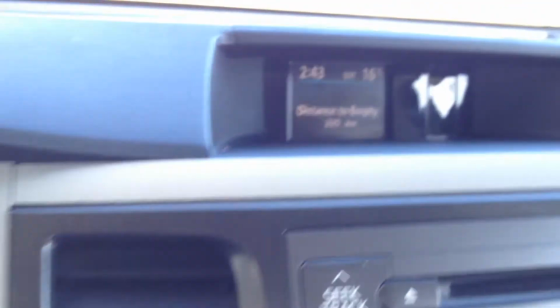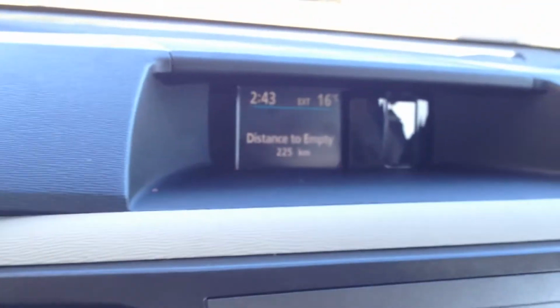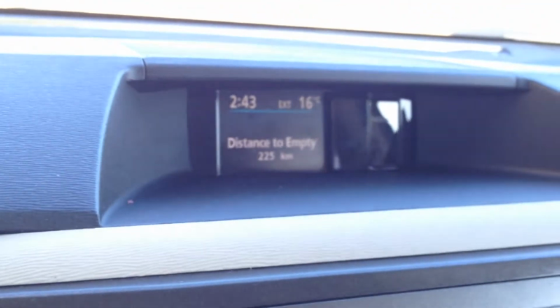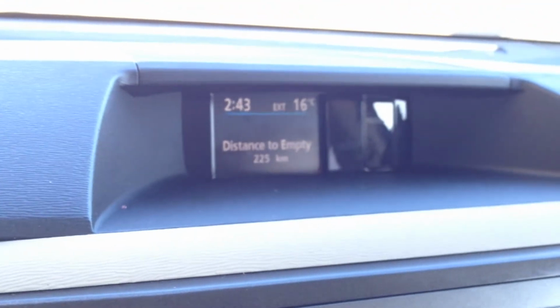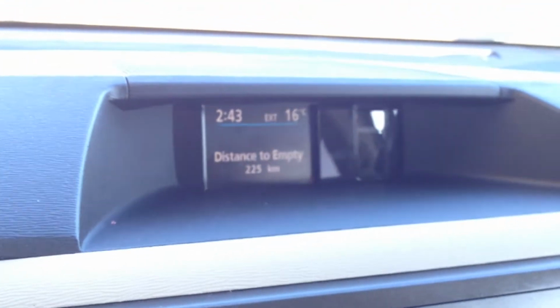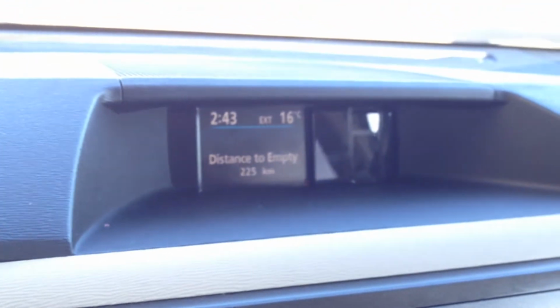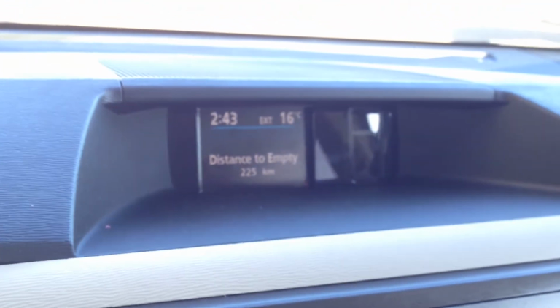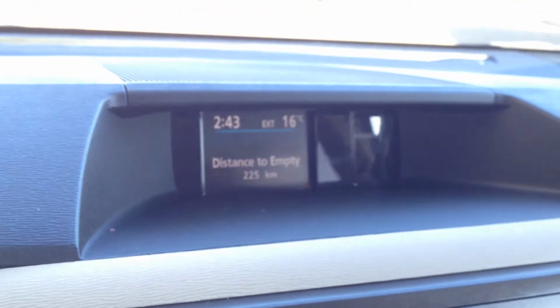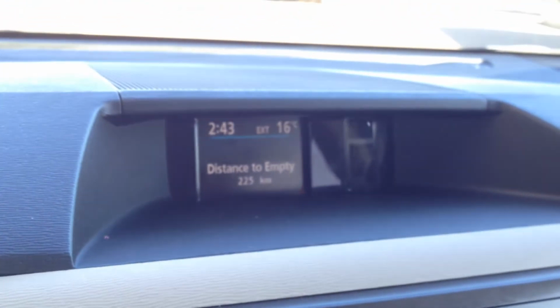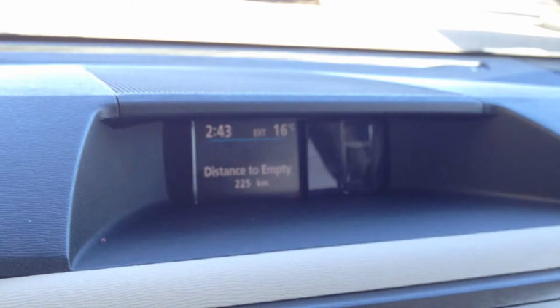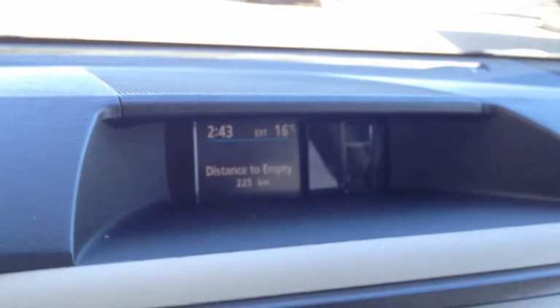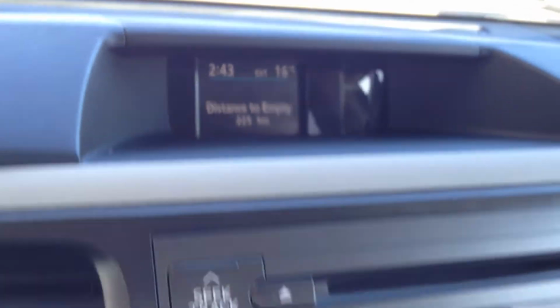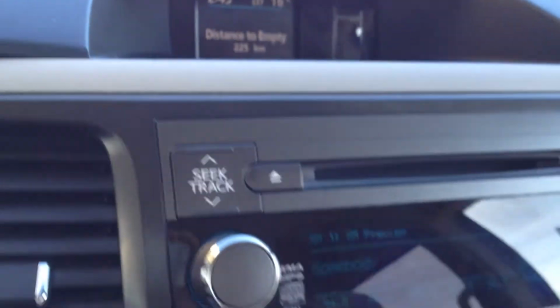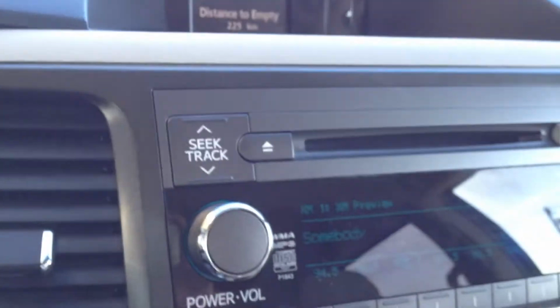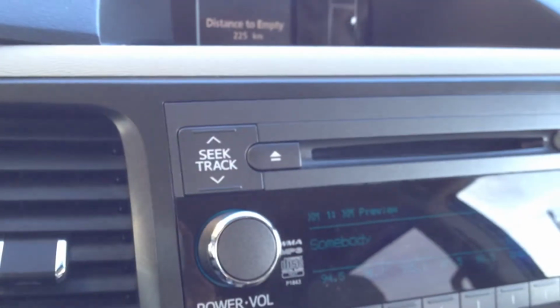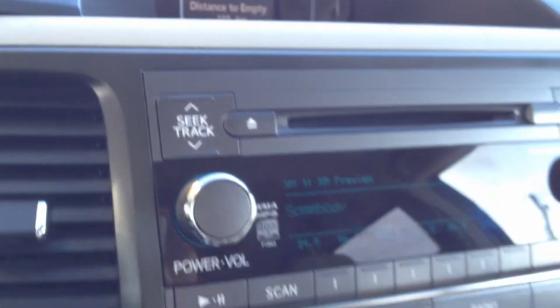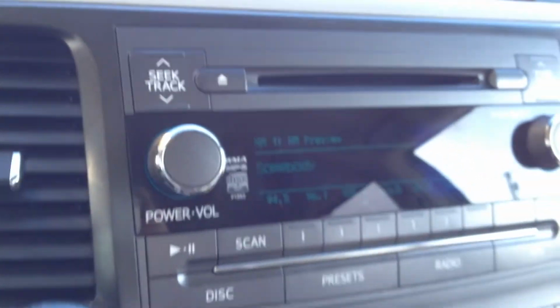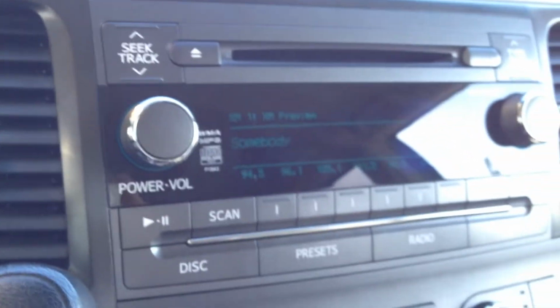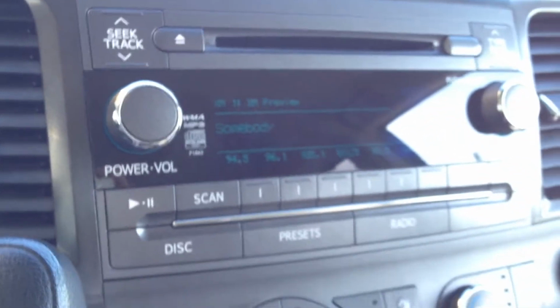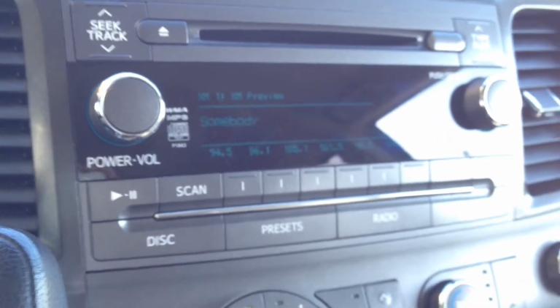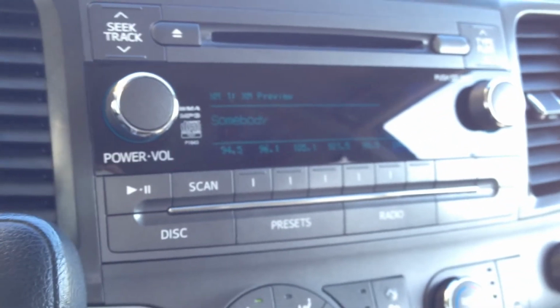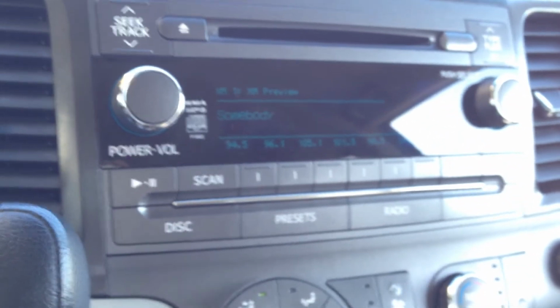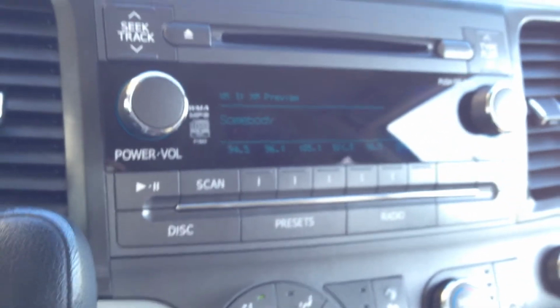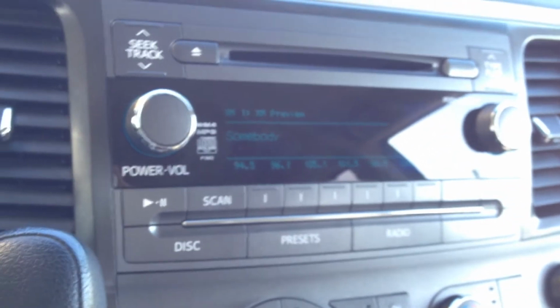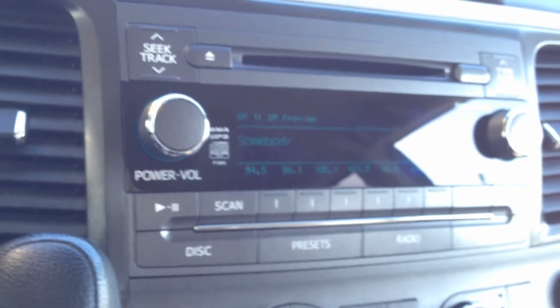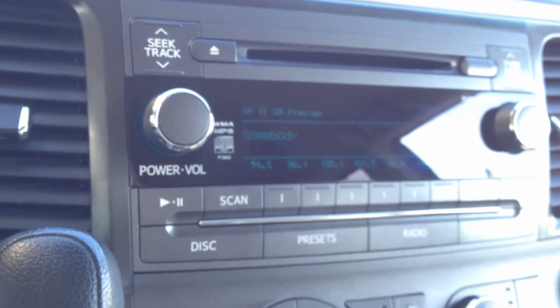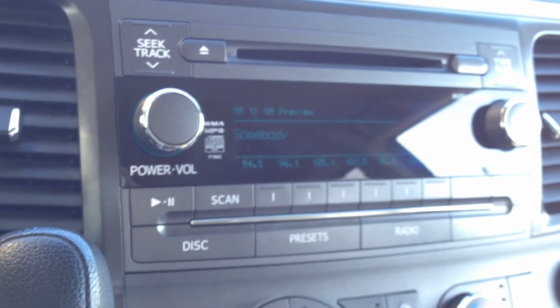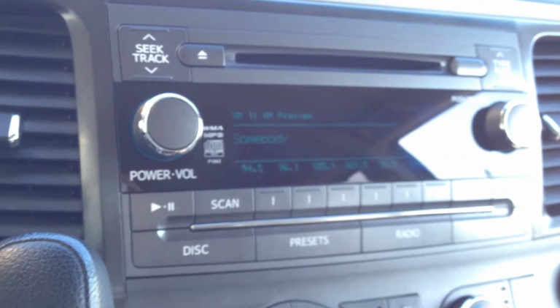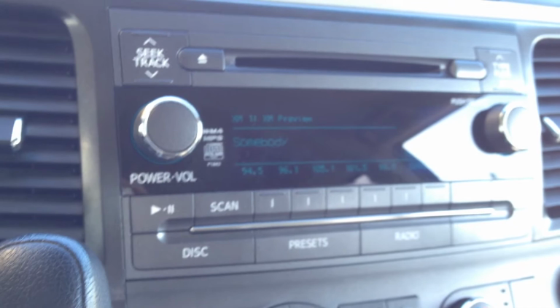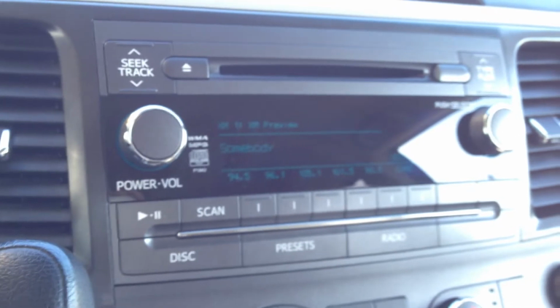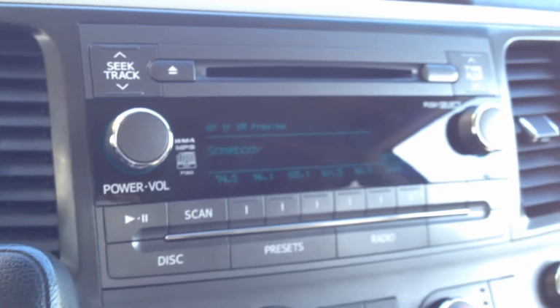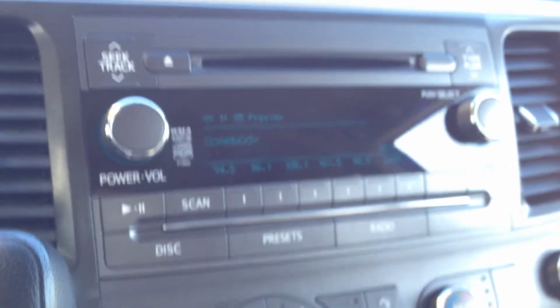Driver information display system on the top of the dash, above the radio. We have AM, FM, CD, as well as SiriusXM.